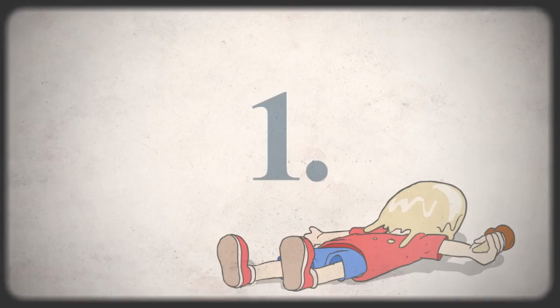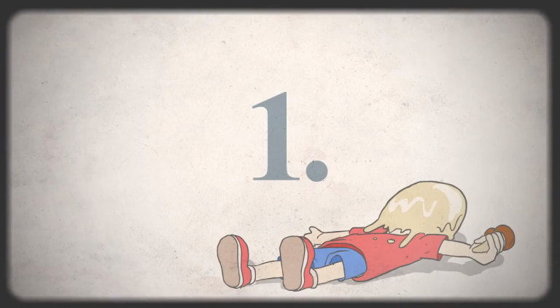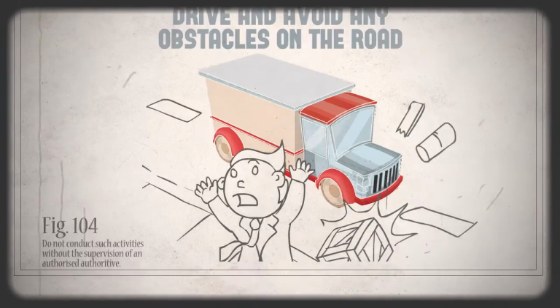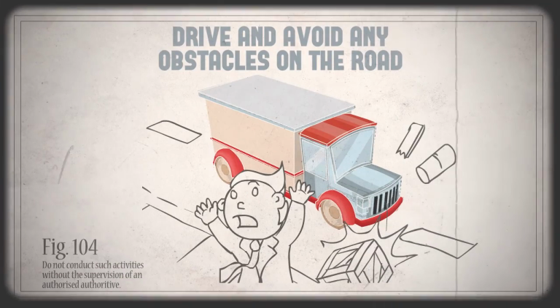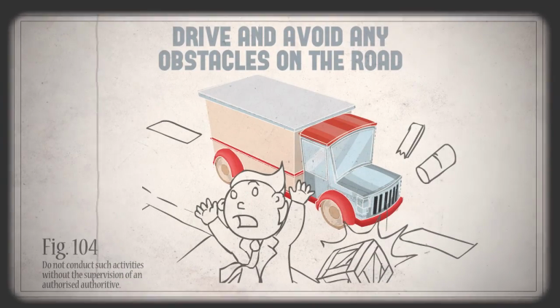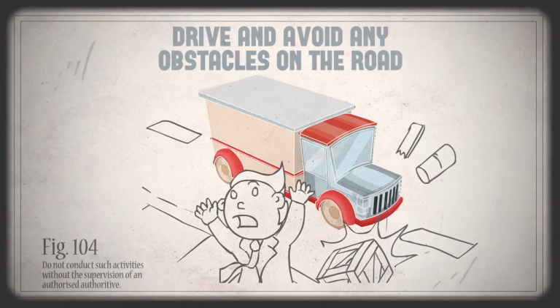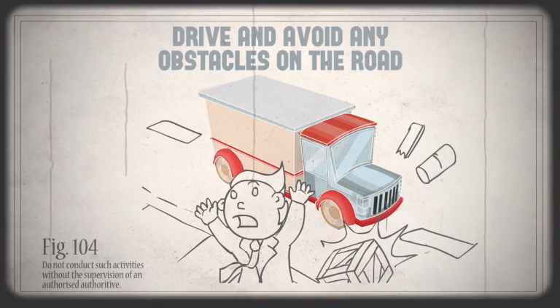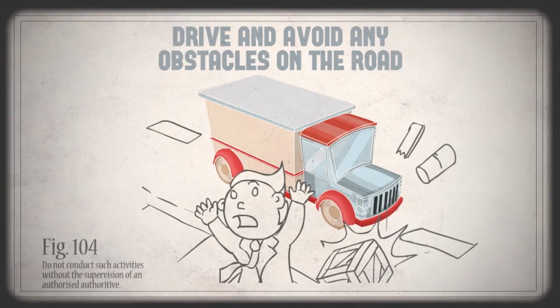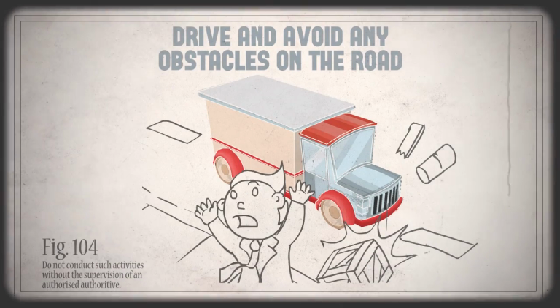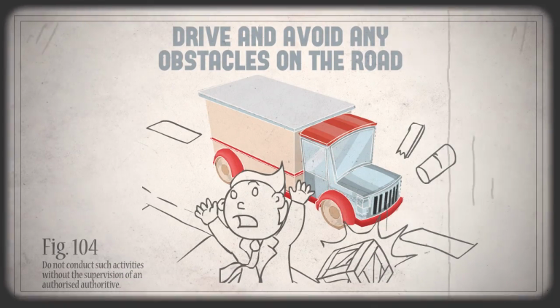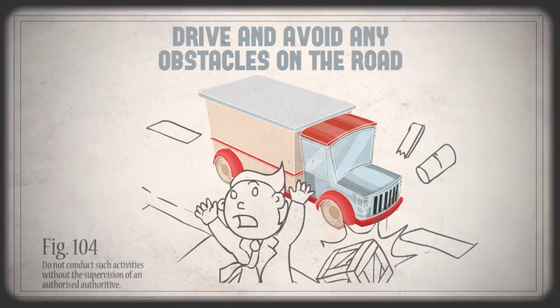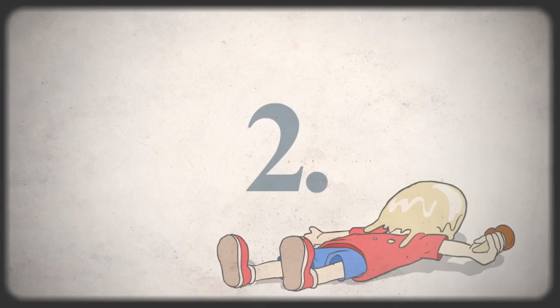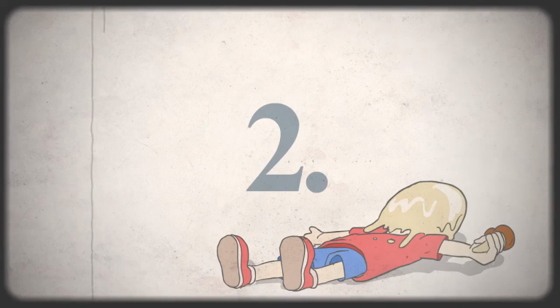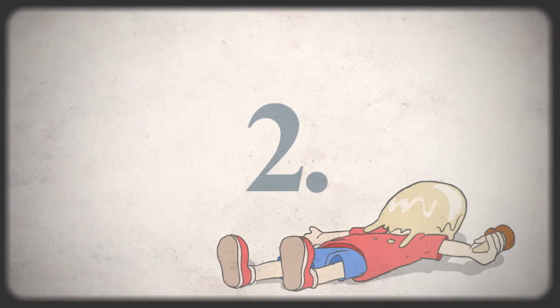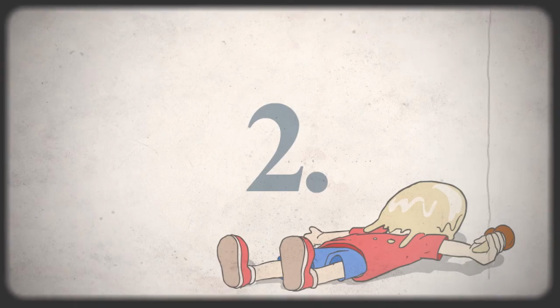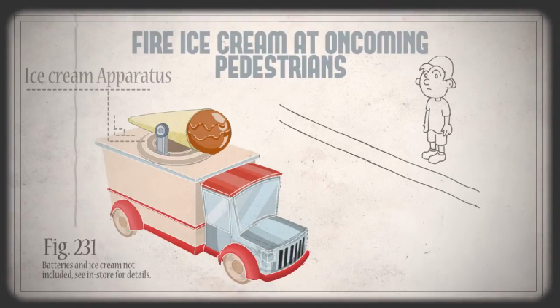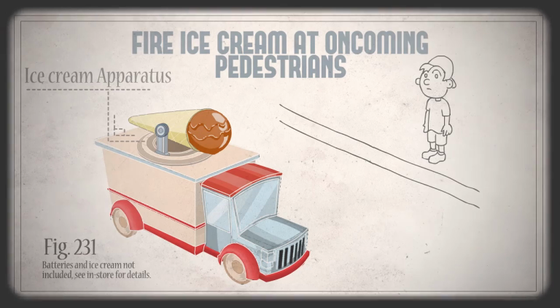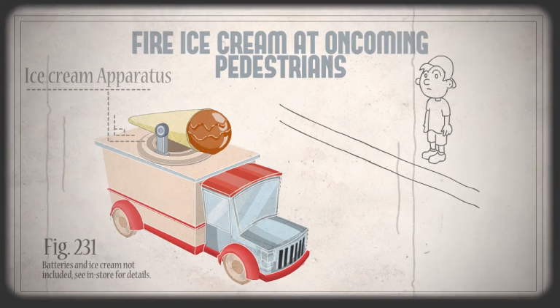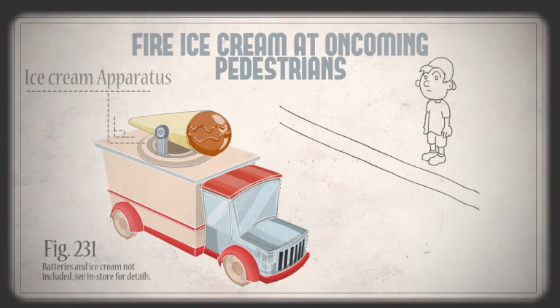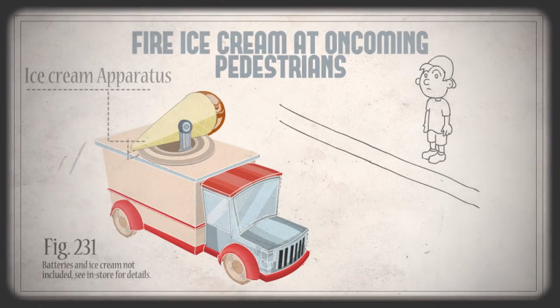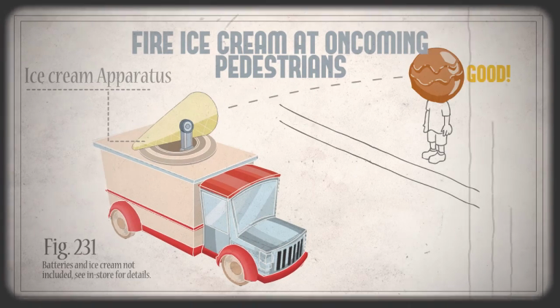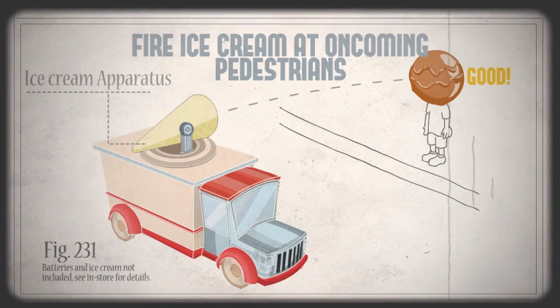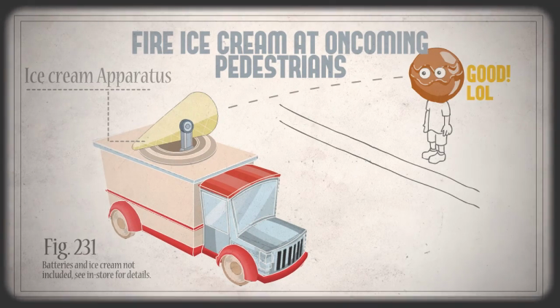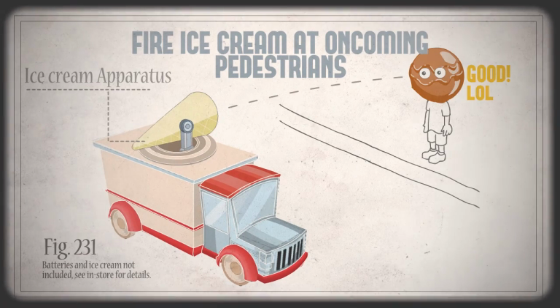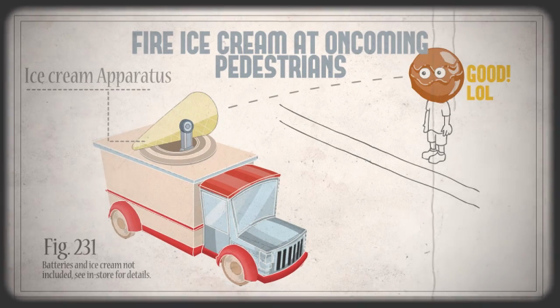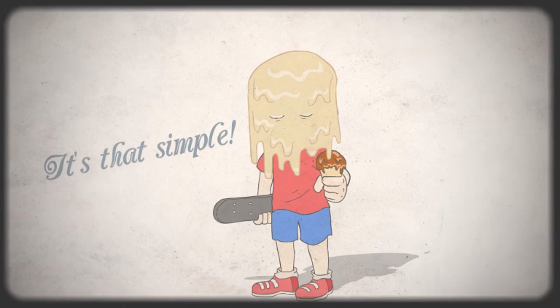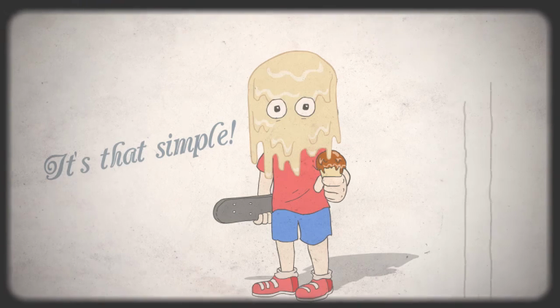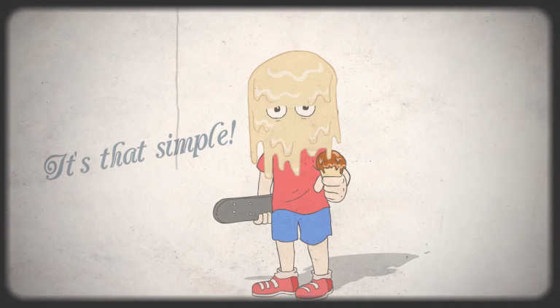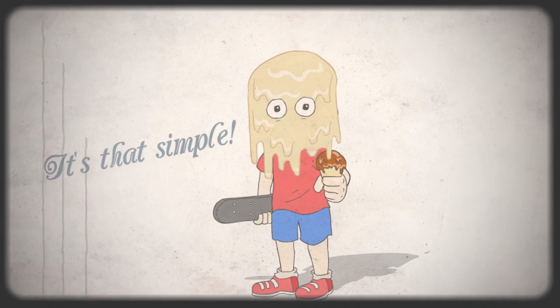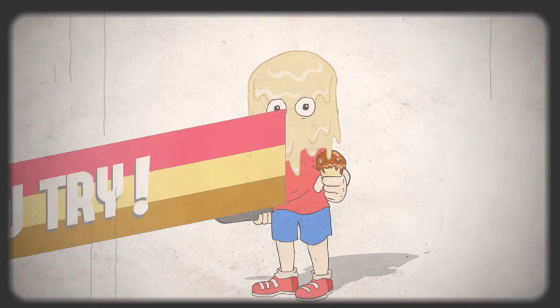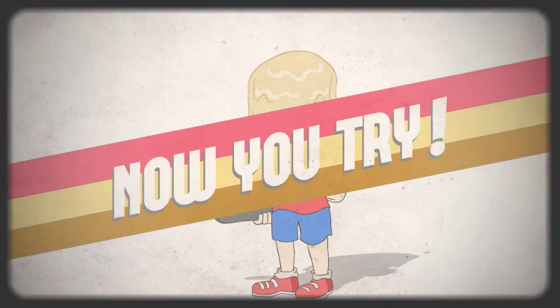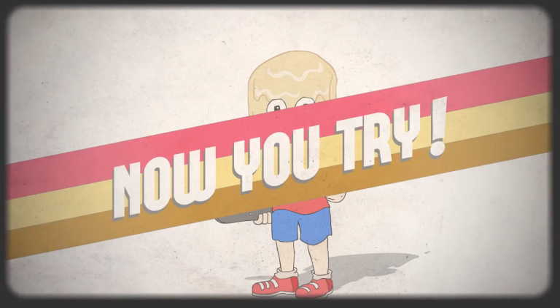Step 1, drive and avoid any obstacles on the road. Step 2, fire ice cream apparatus at oncoming pedestrians. It's that simple everyone, now you try.